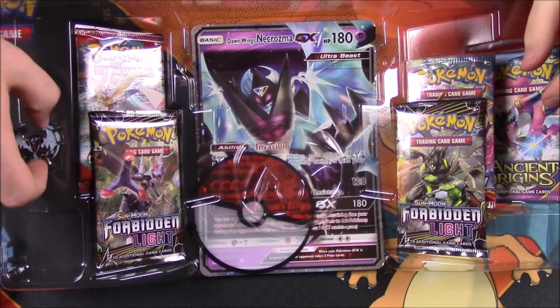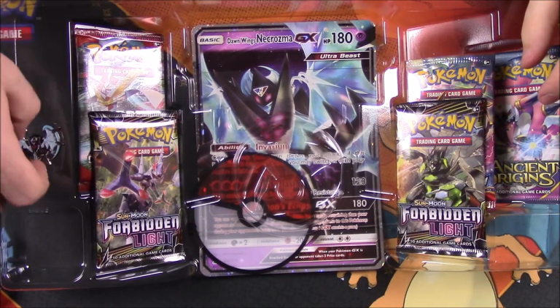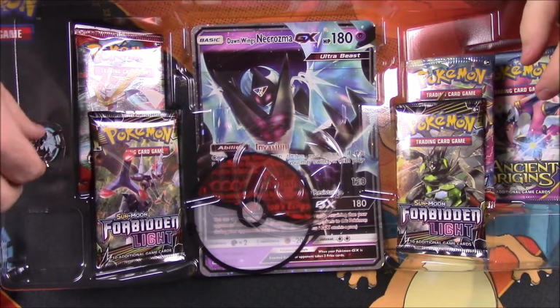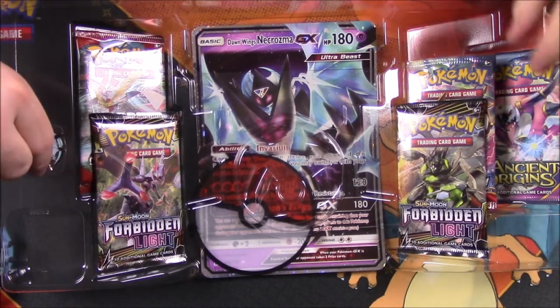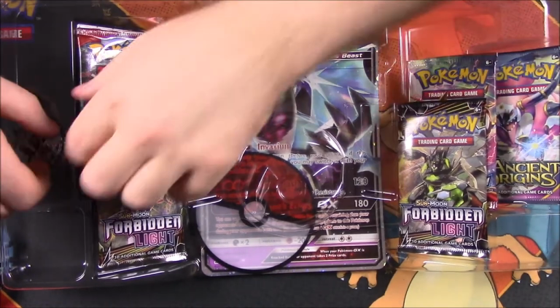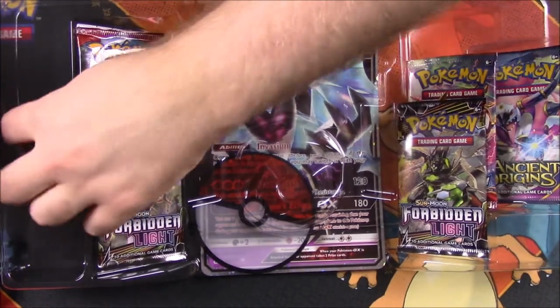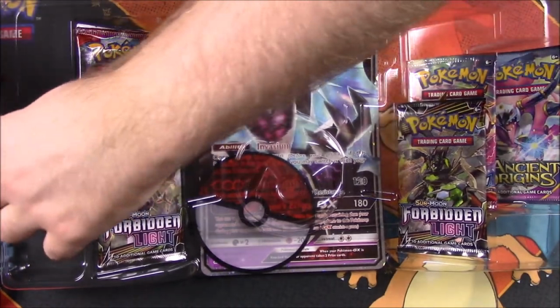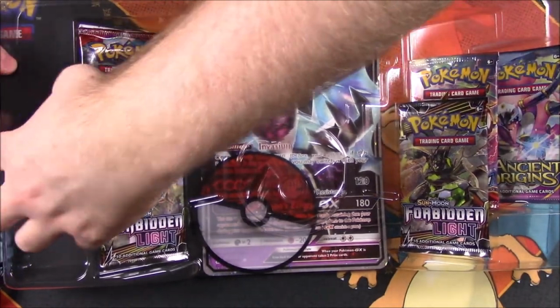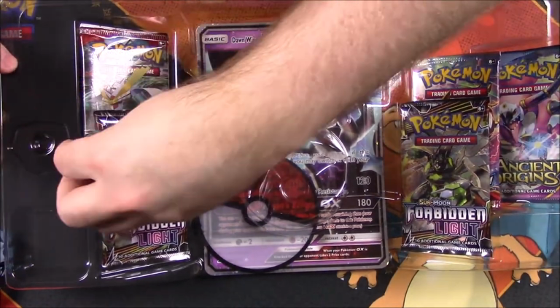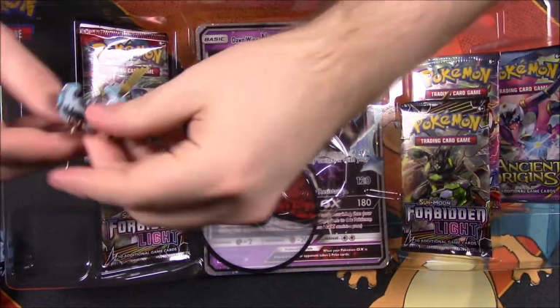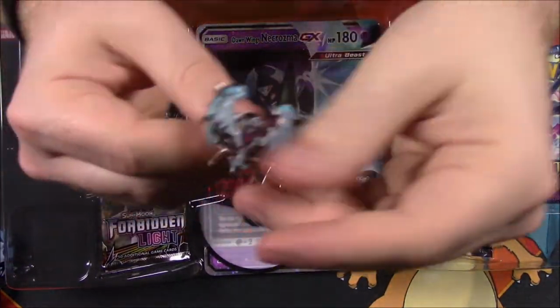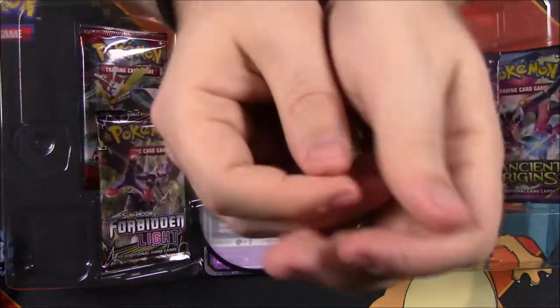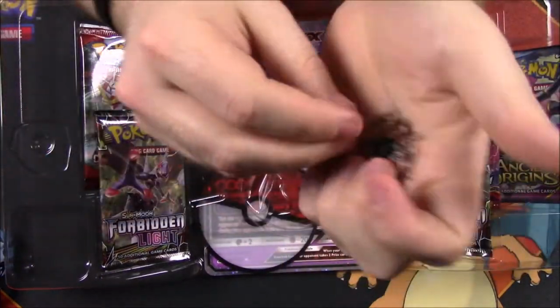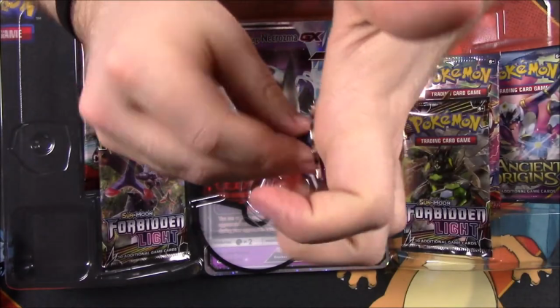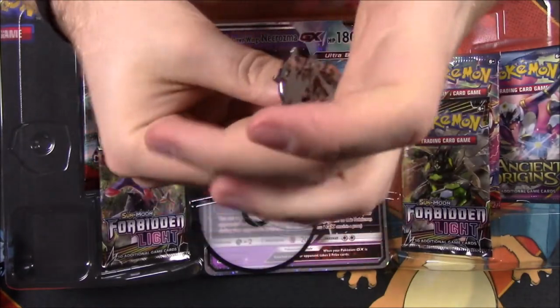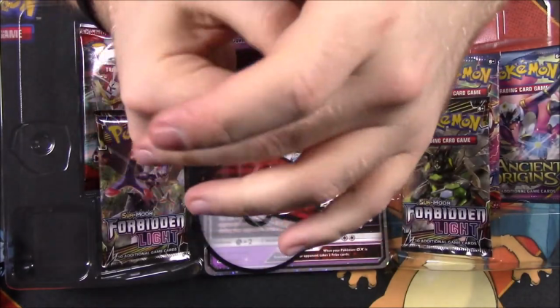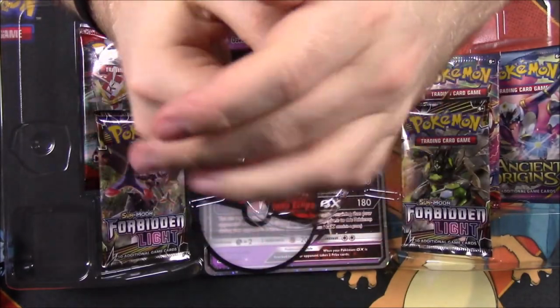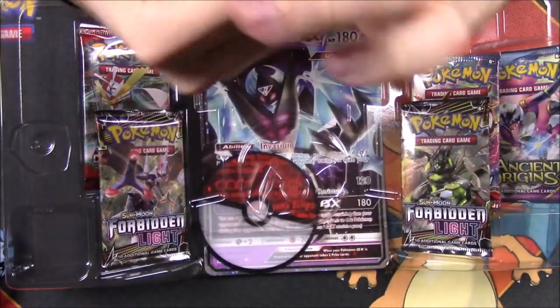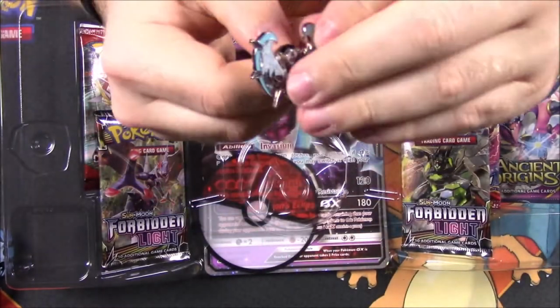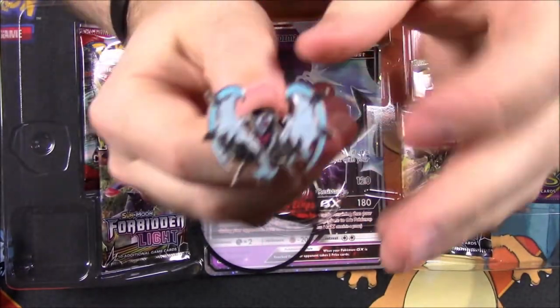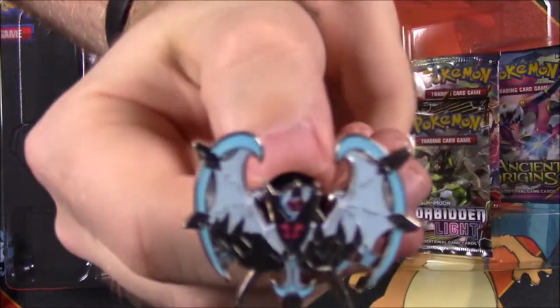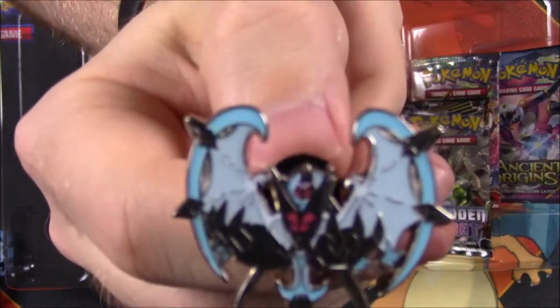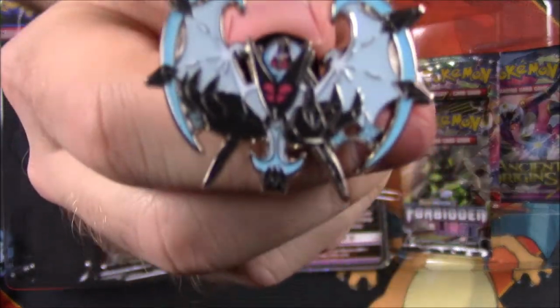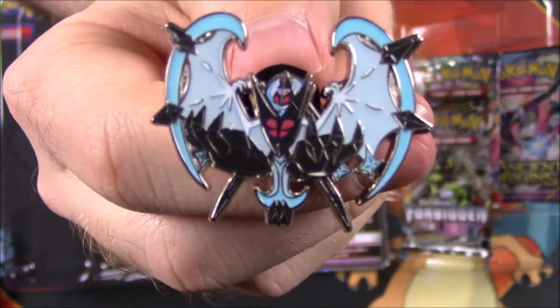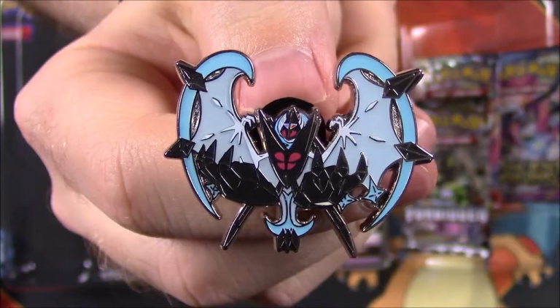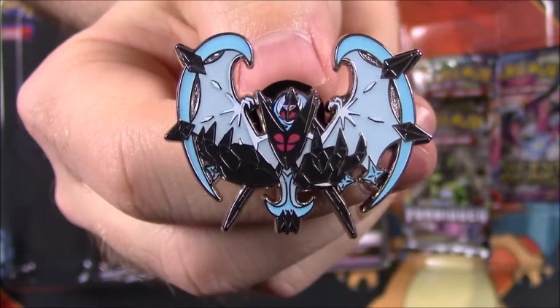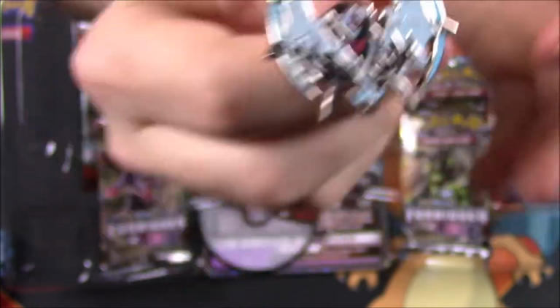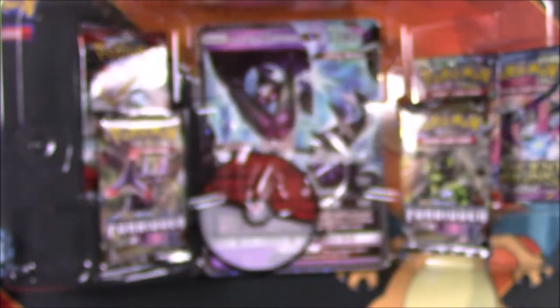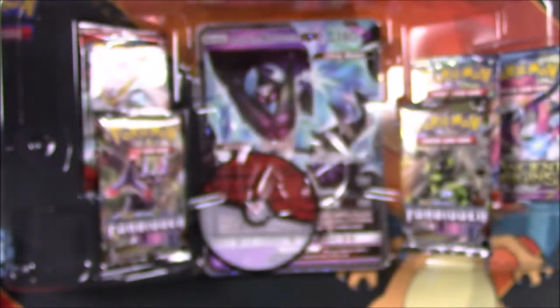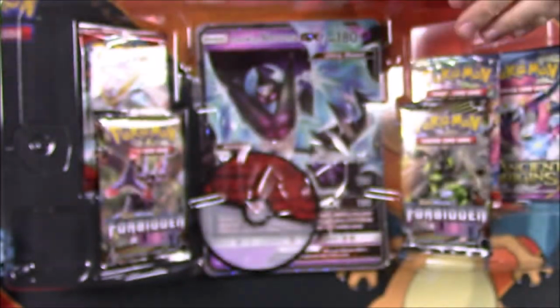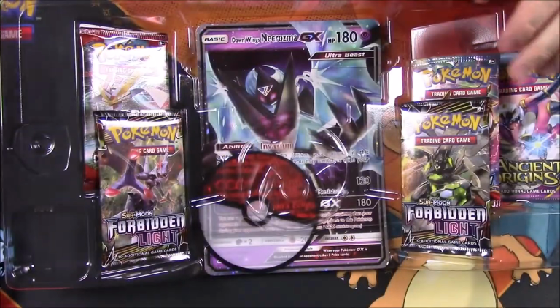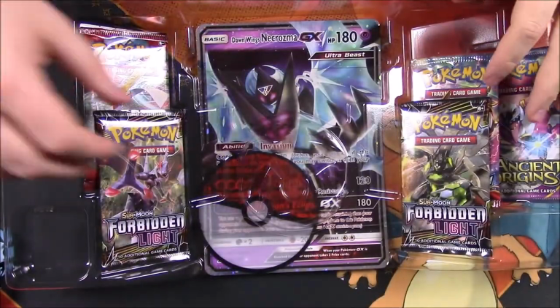And then we have our pin of the Dawn Wings Necrozma, if I can get it out. There is a look at it there. It looks really cool. I really like the pin designs — I like the pins and everything.